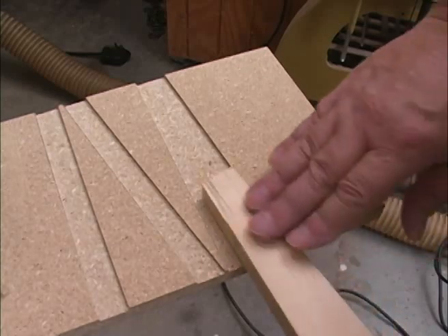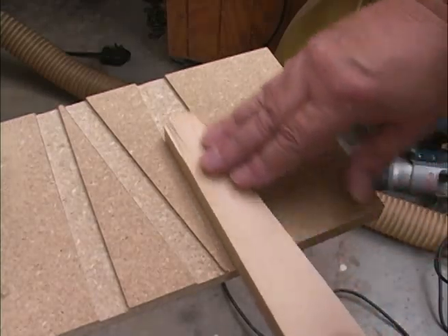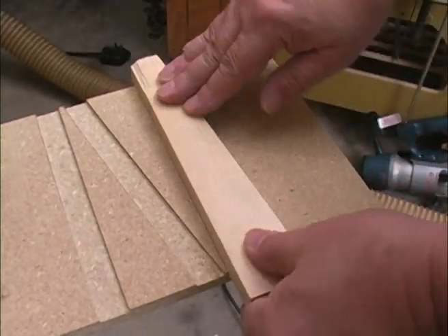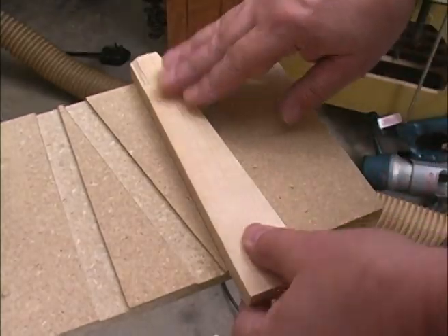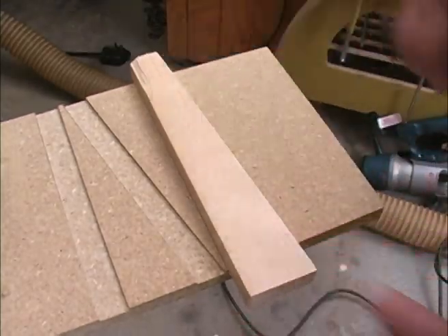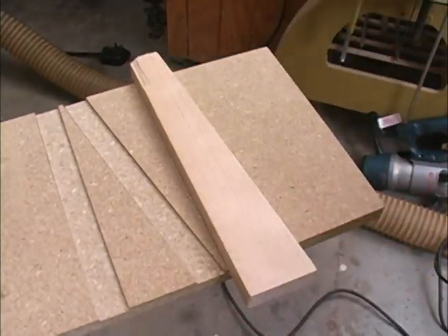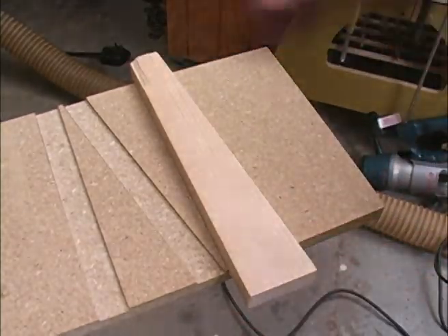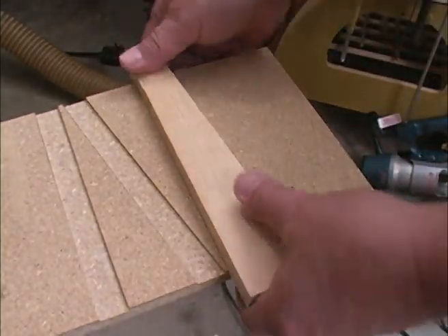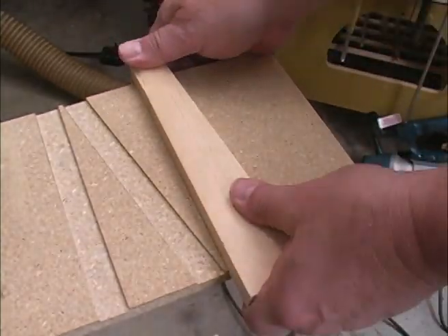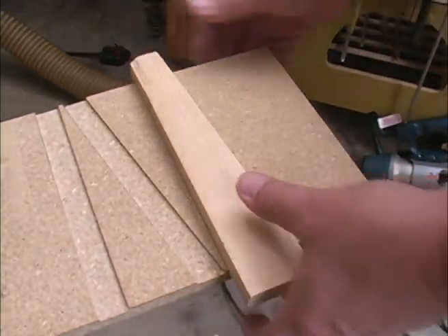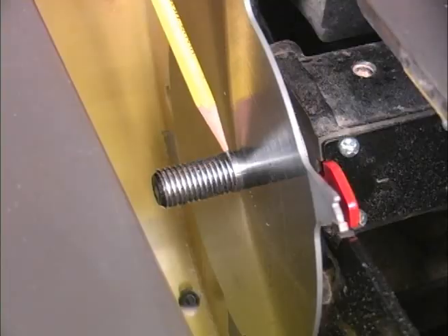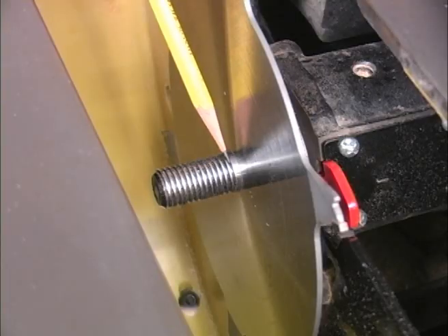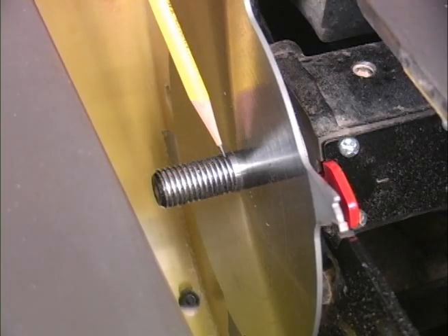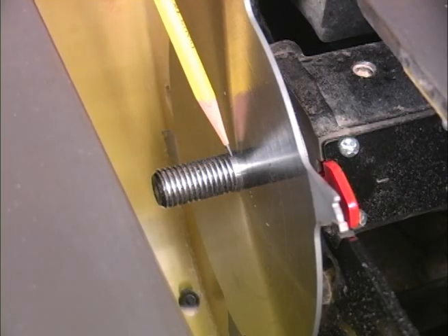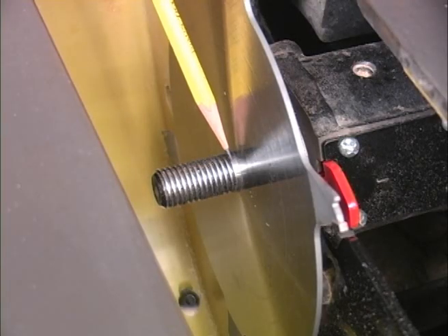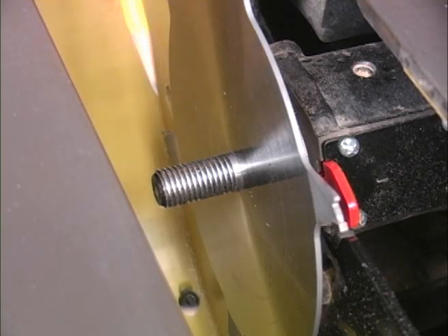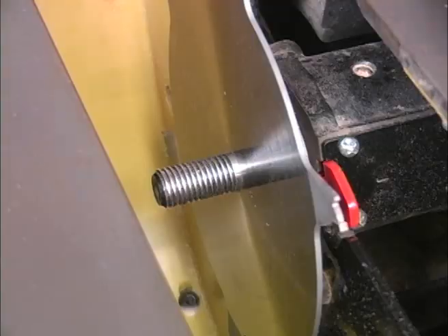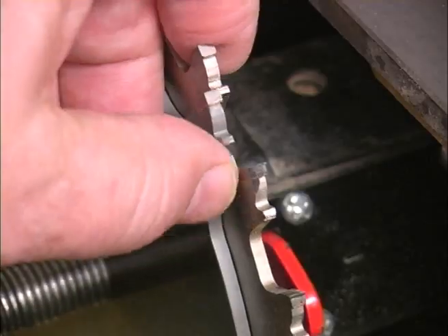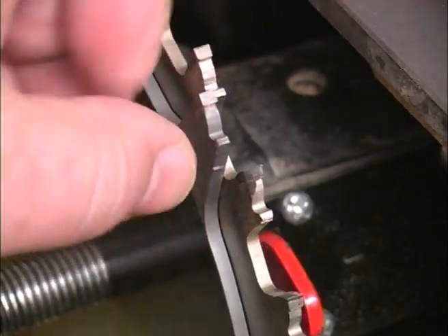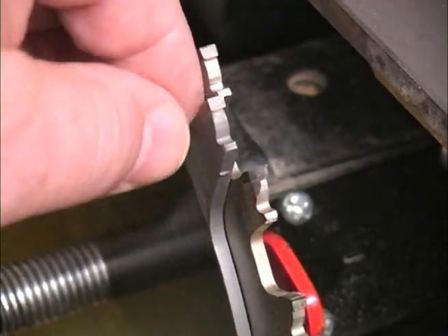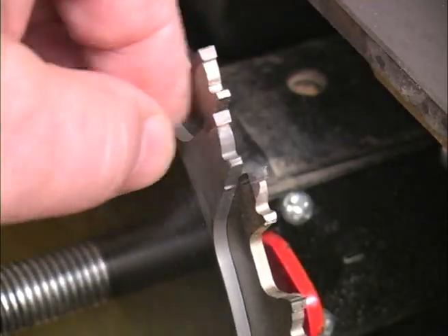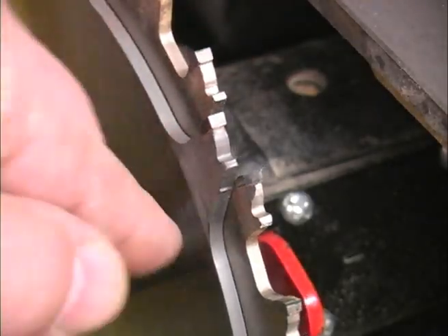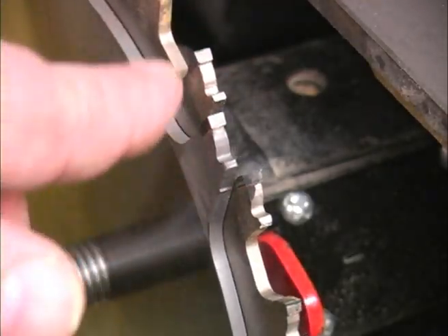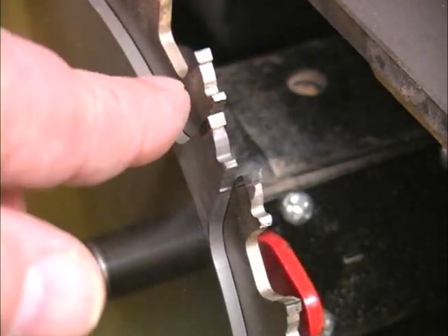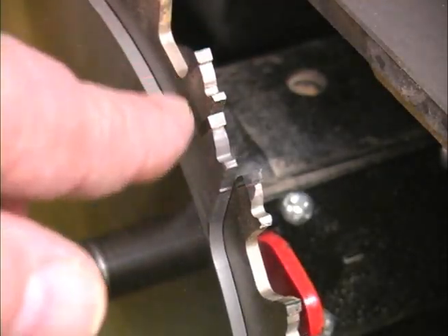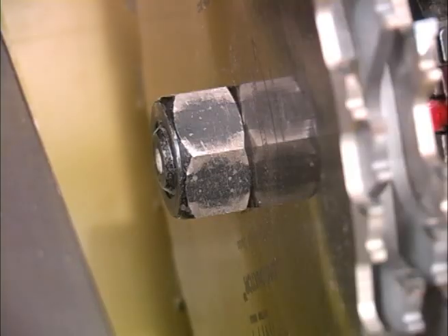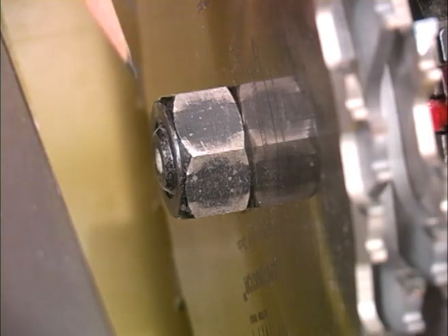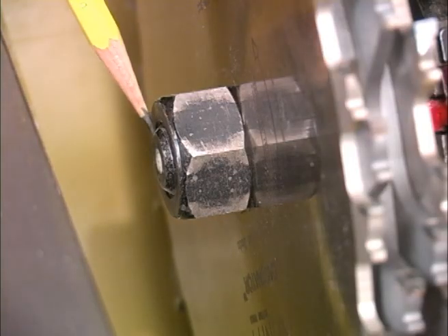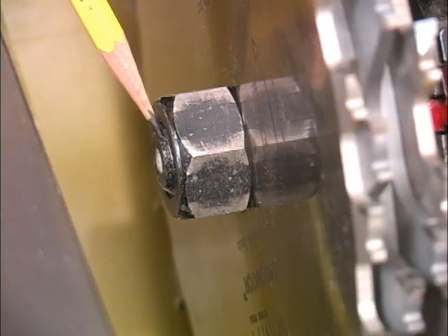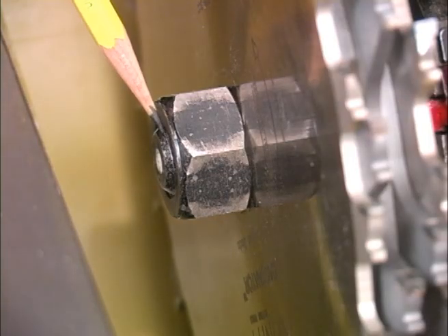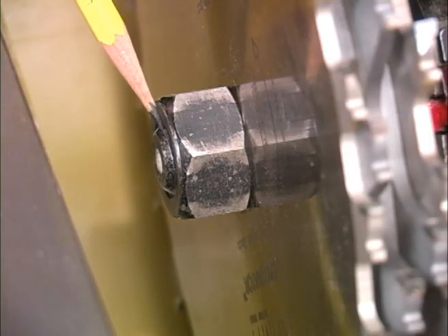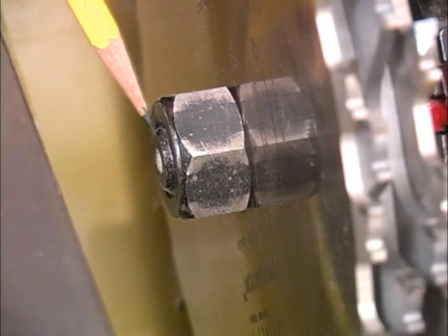How about cutting a perfect fitting dado for a tapered piece? We'll also show you some important points about using things like stacked dado cutters. We have to be safe before we can be accurate.